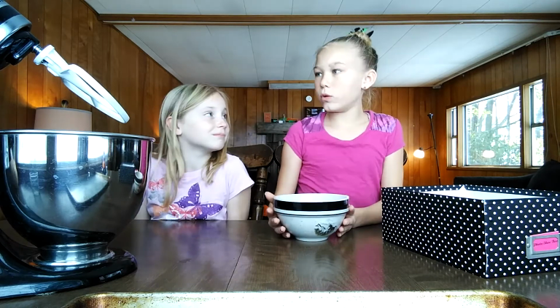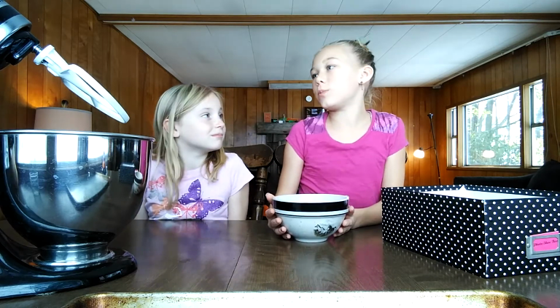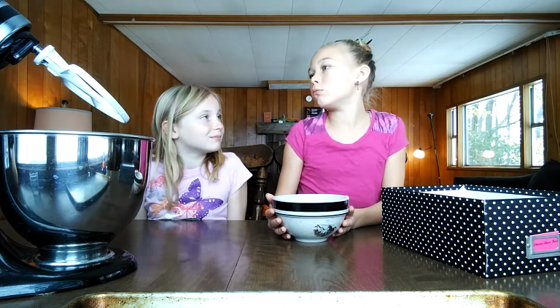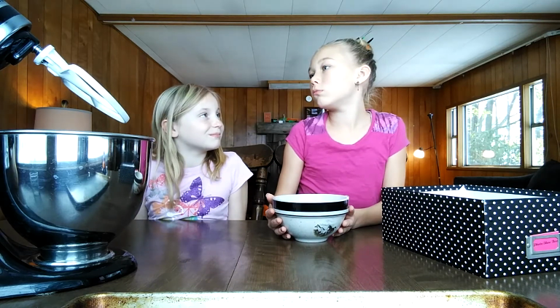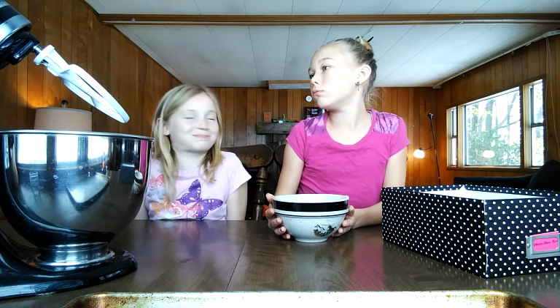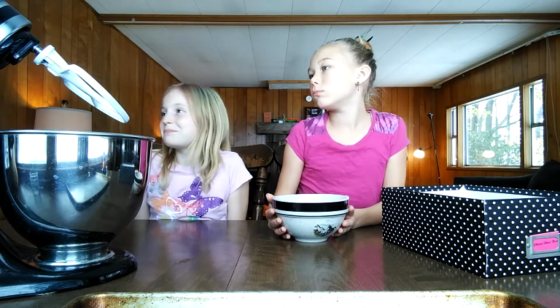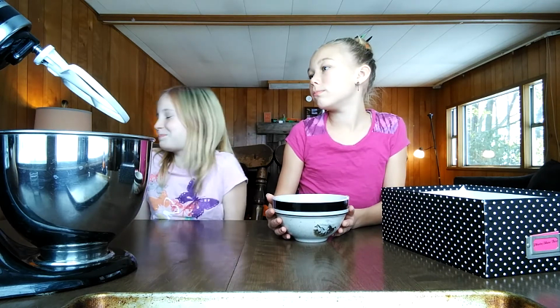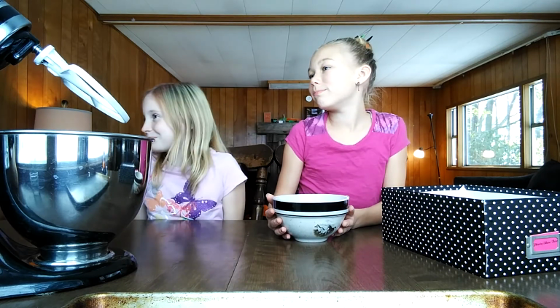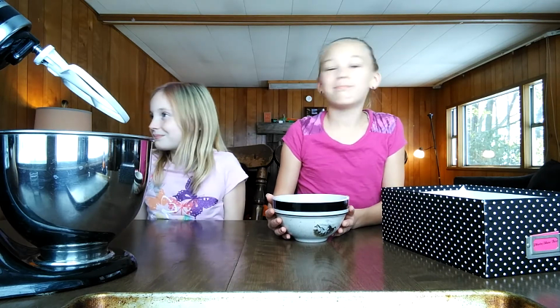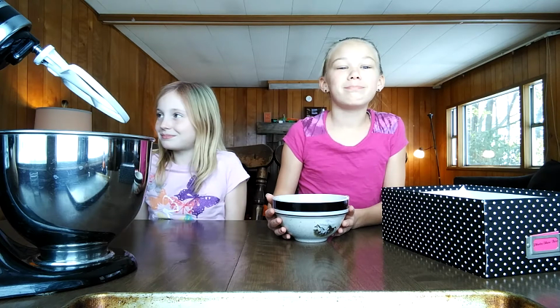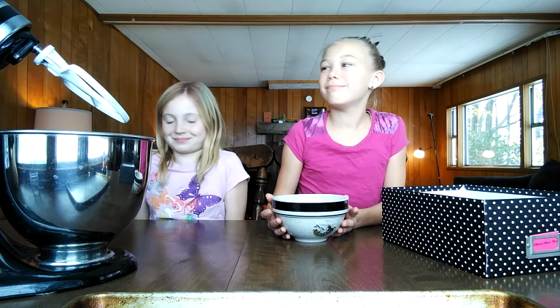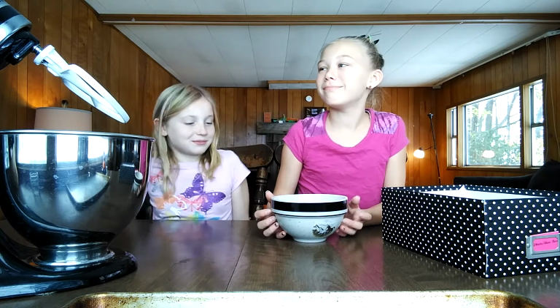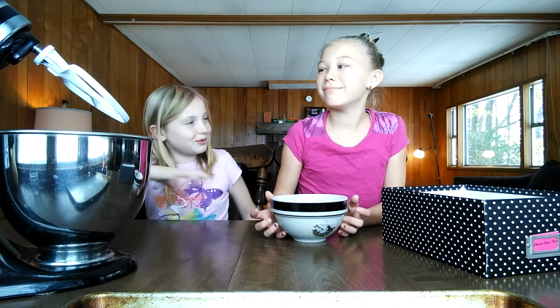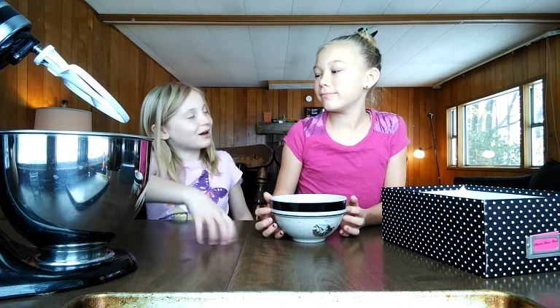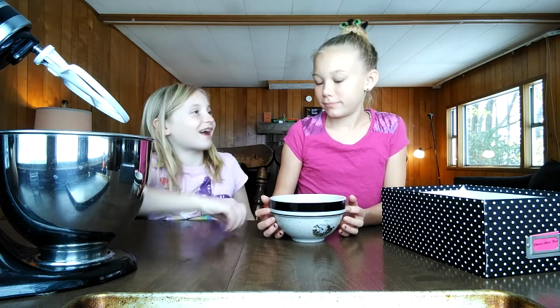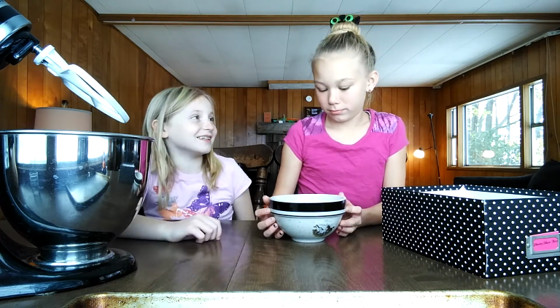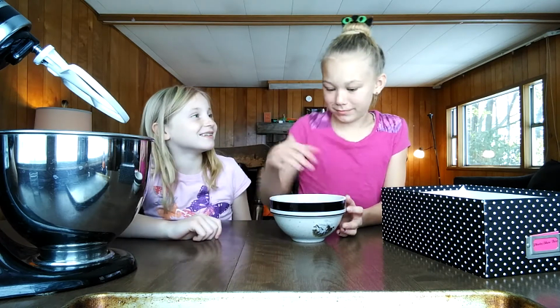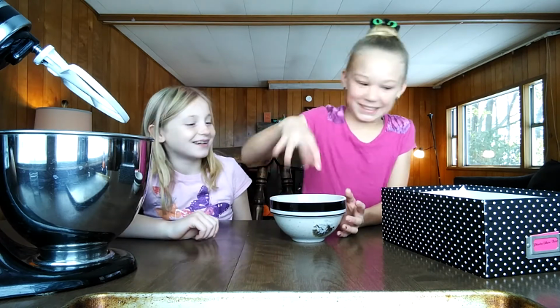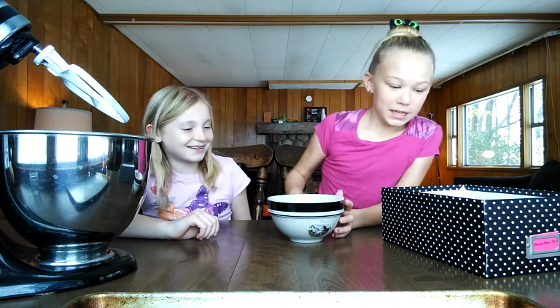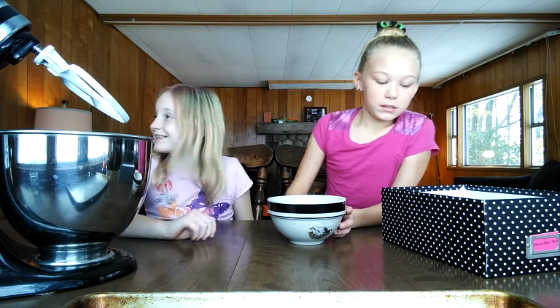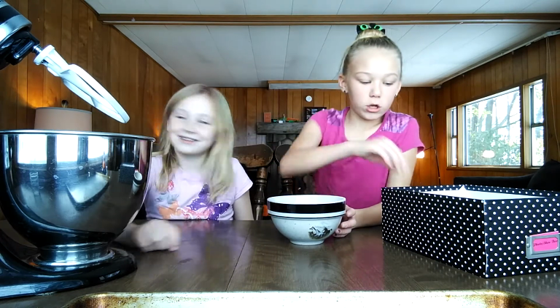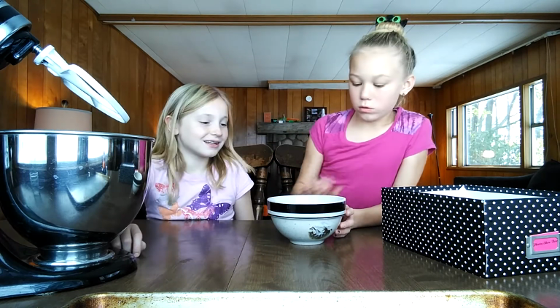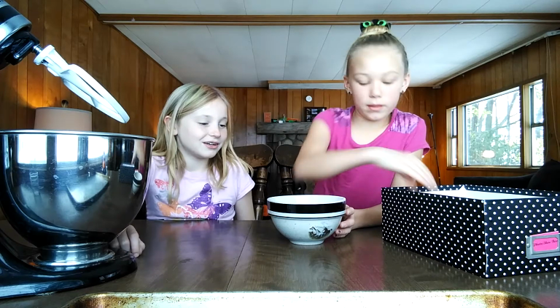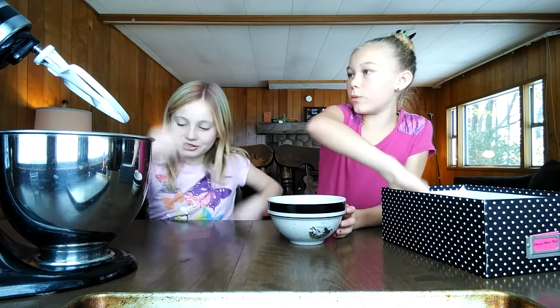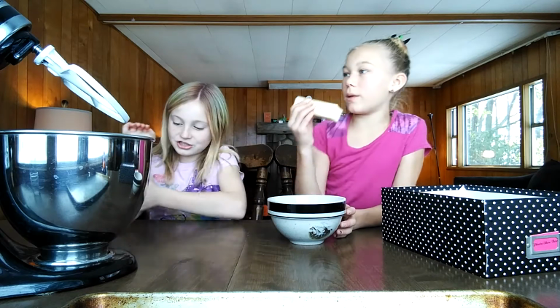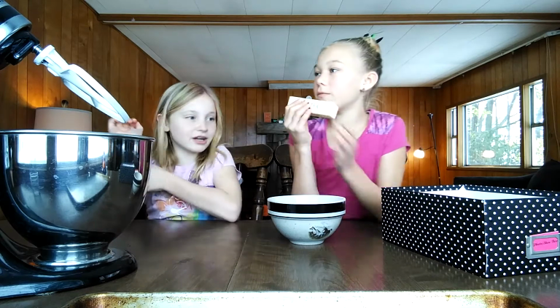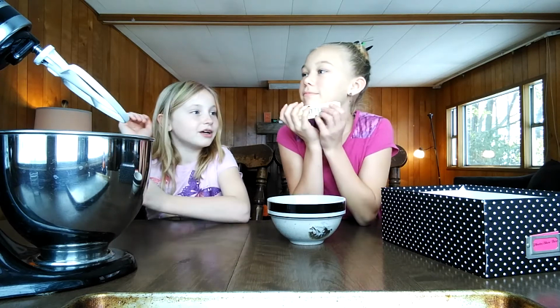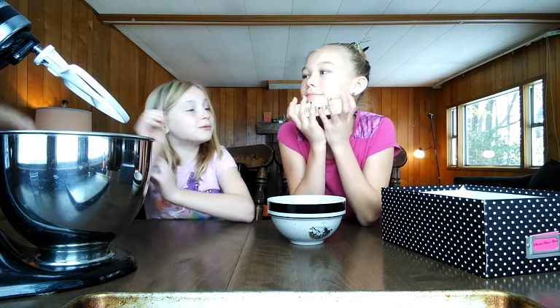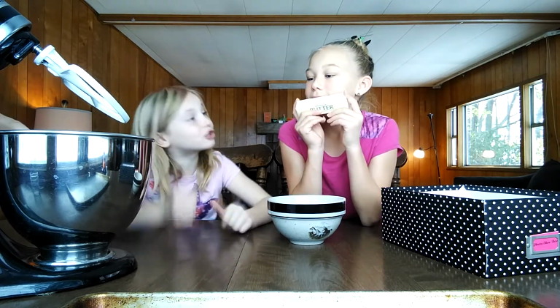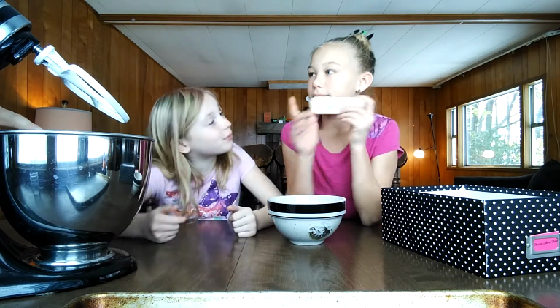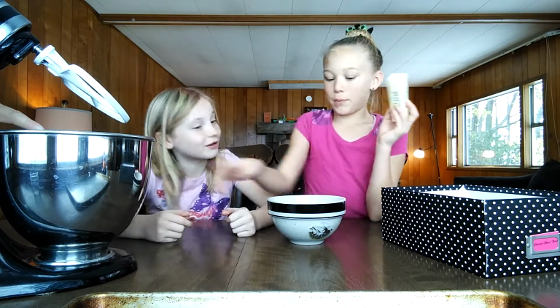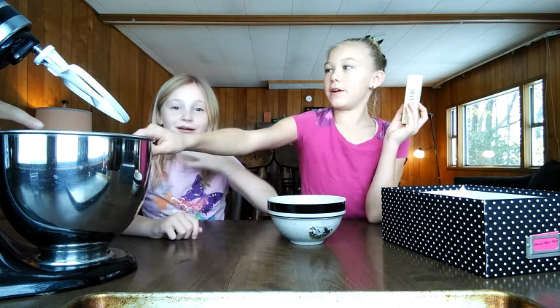We need a spoon. You got your hands. That's flour. Do we put in the butter? You need to do your sugar and butter. Put it in here?